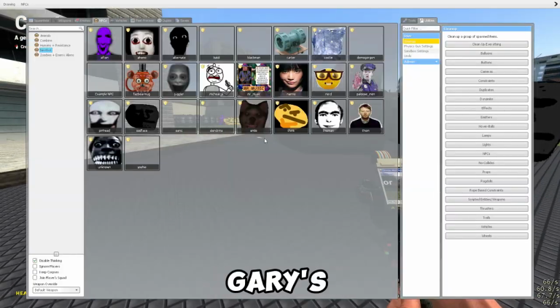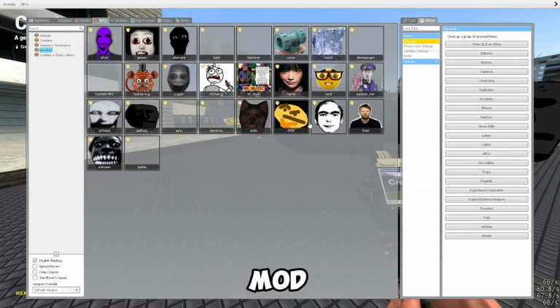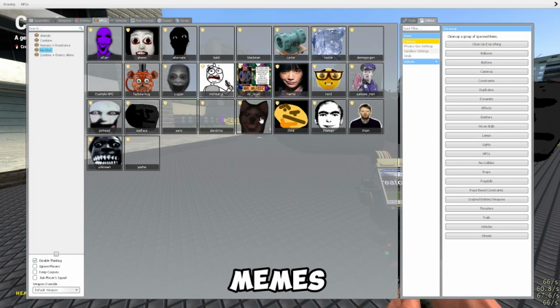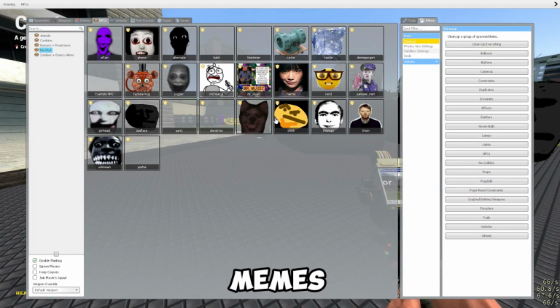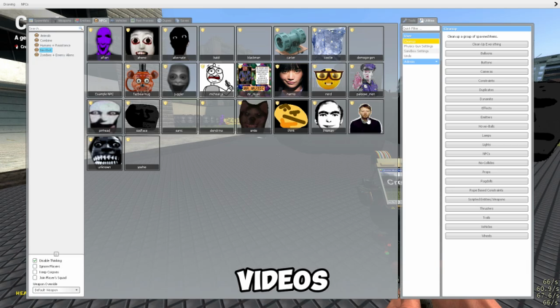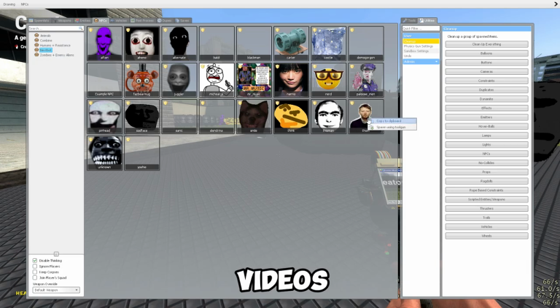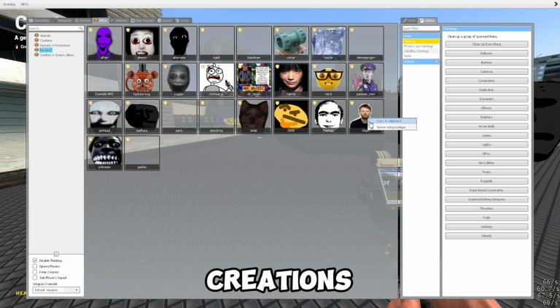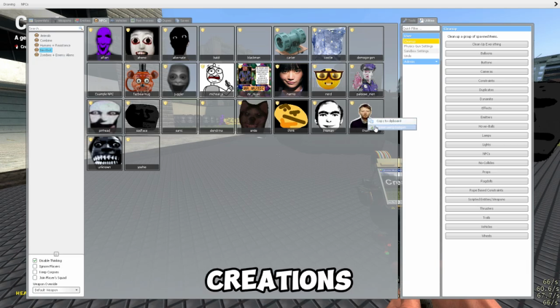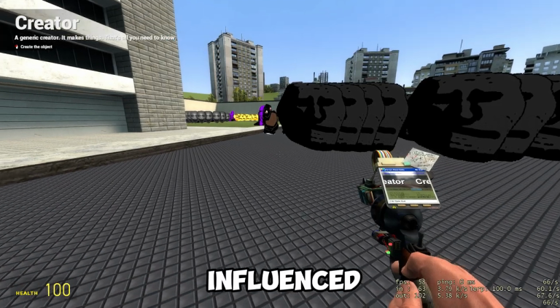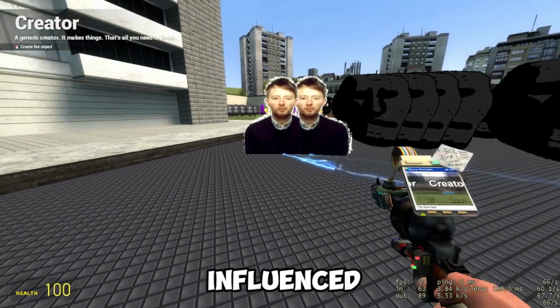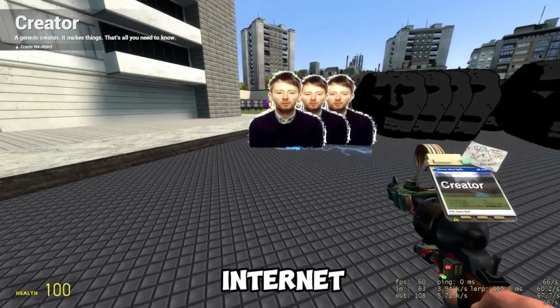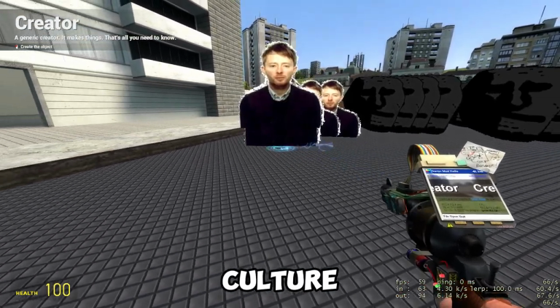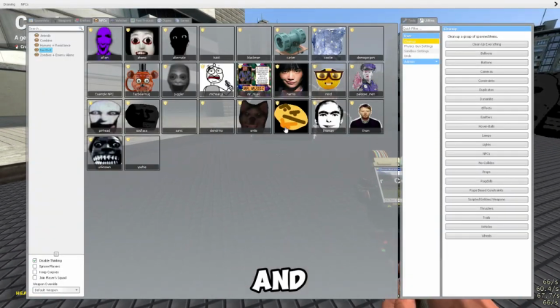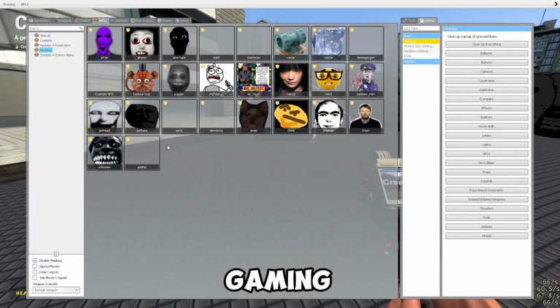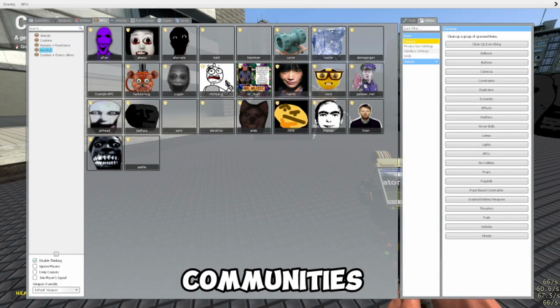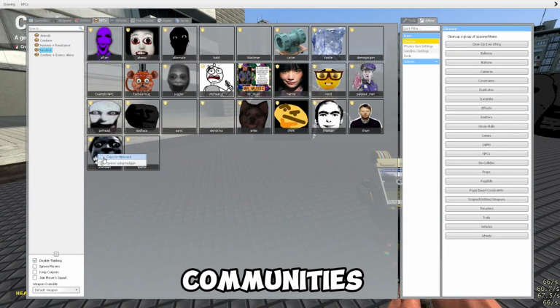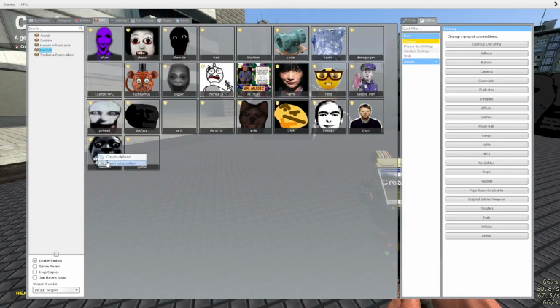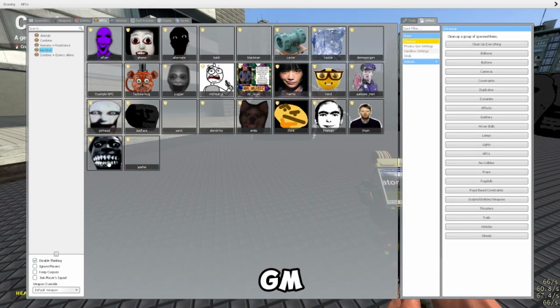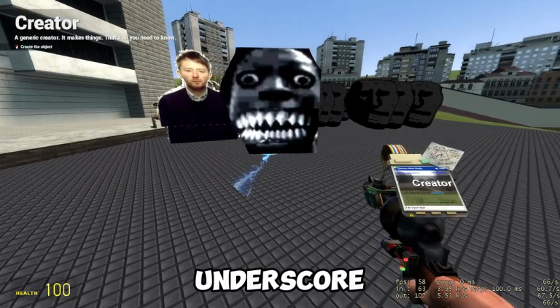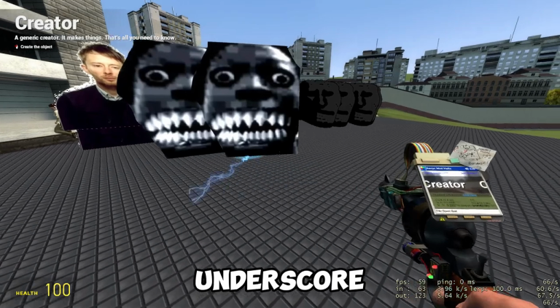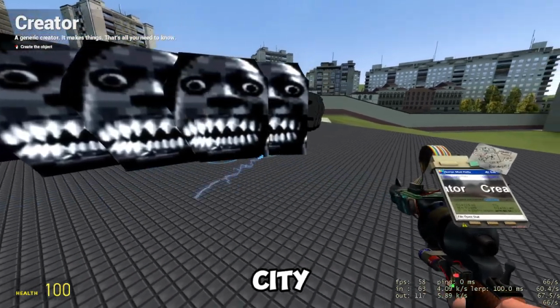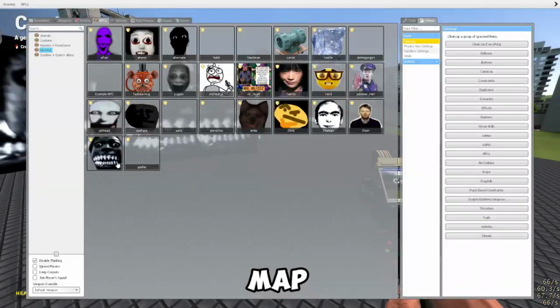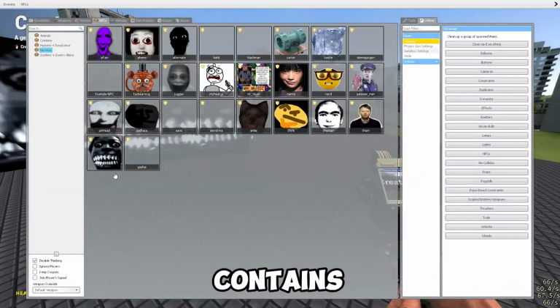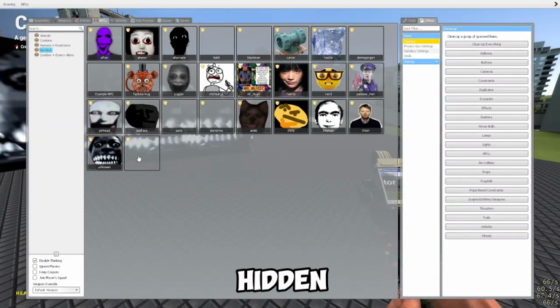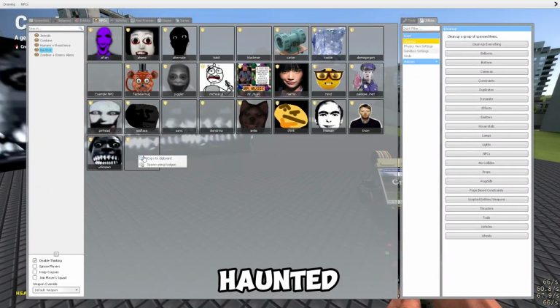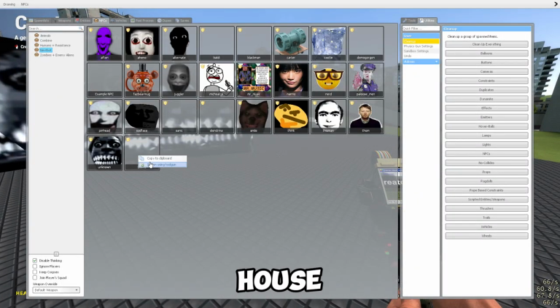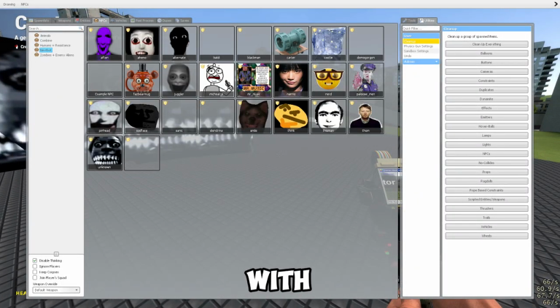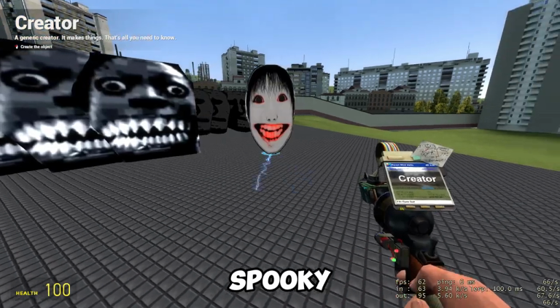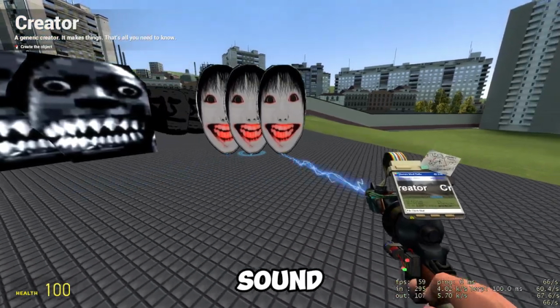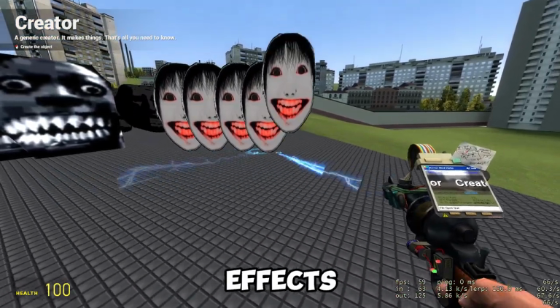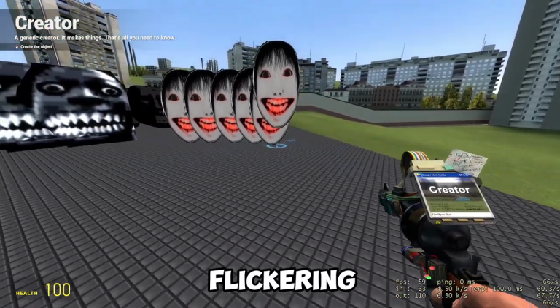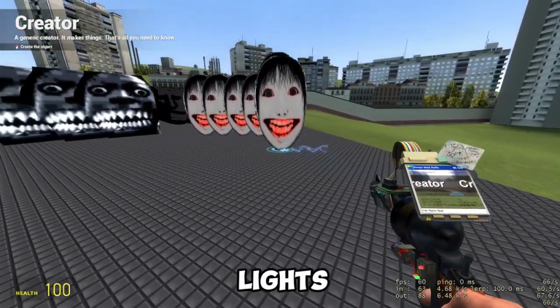Garry's Mod memes, videos, and creations have influenced internet culture and gaming communities. The GM_Big_City map contains a hidden haunted house with spooky sound effects and flickering lights.